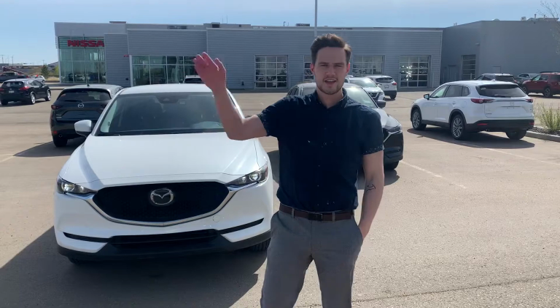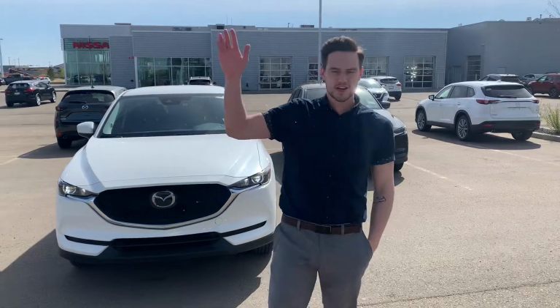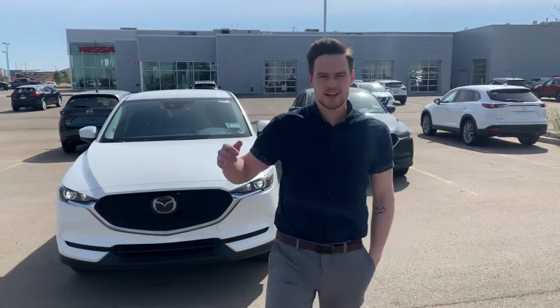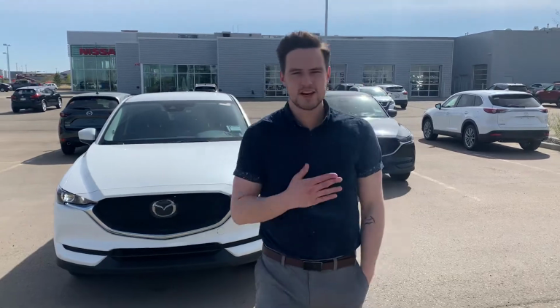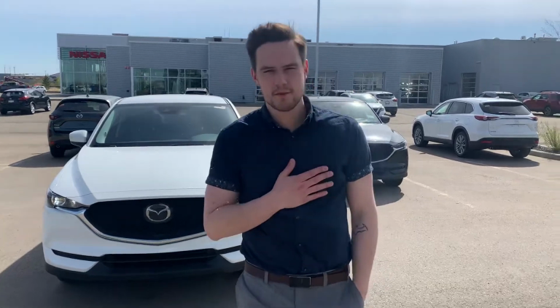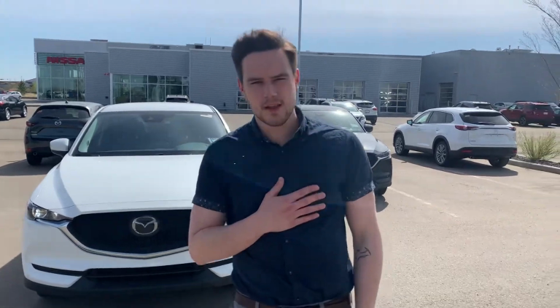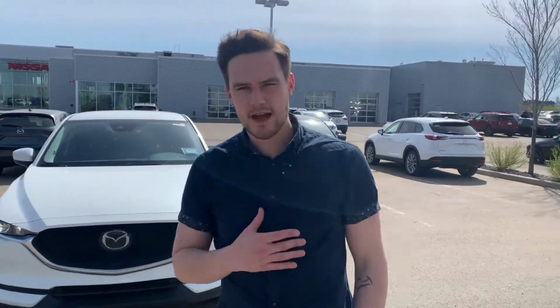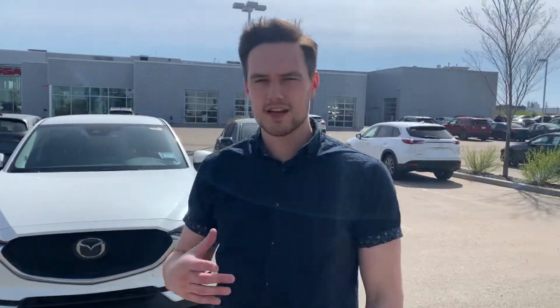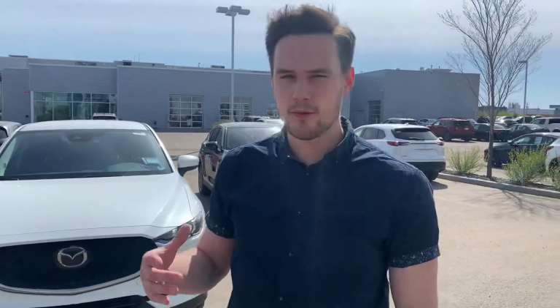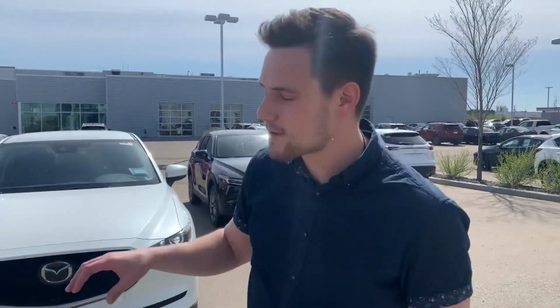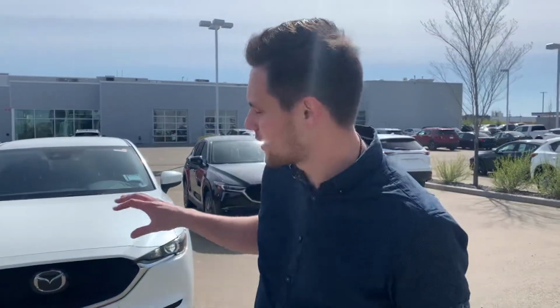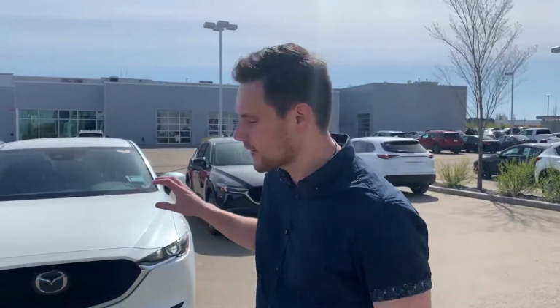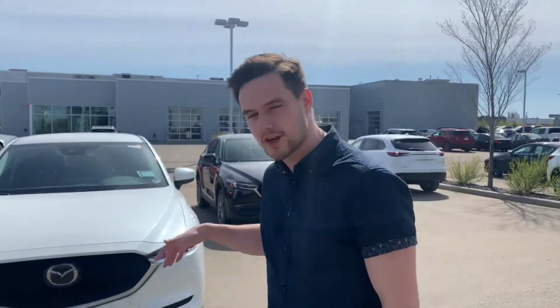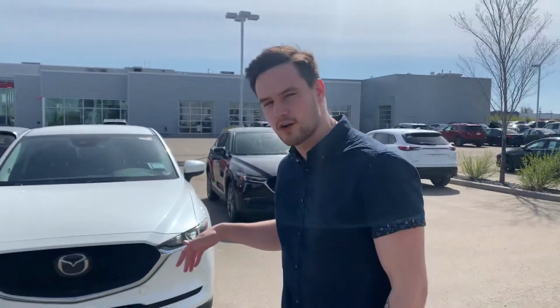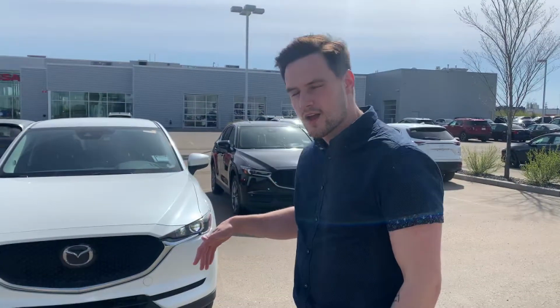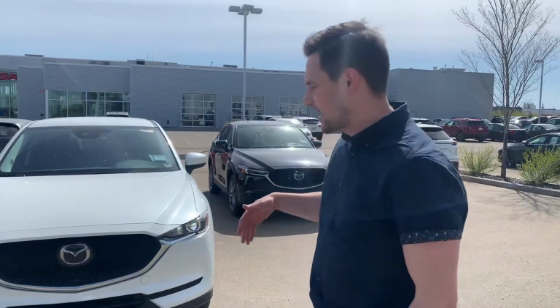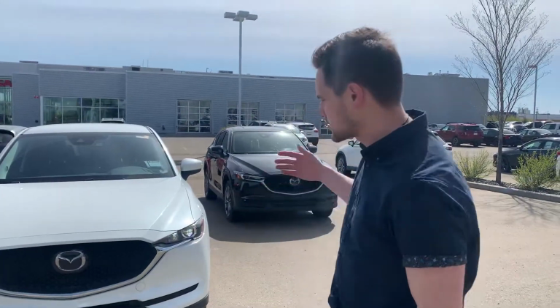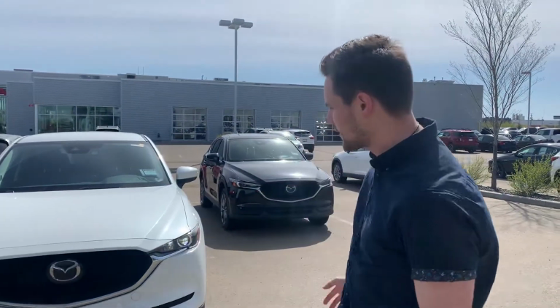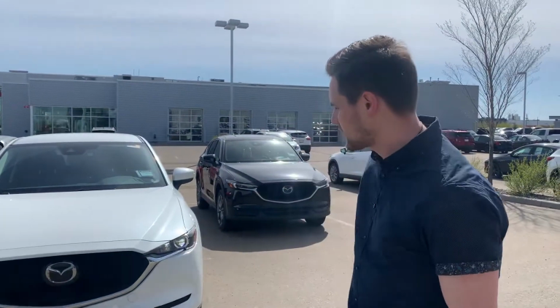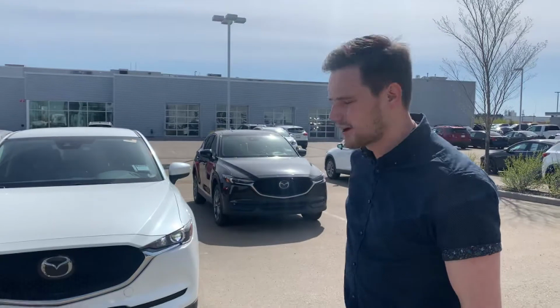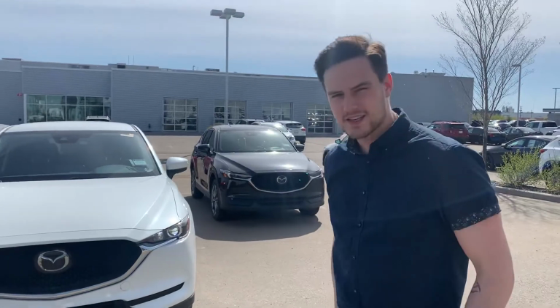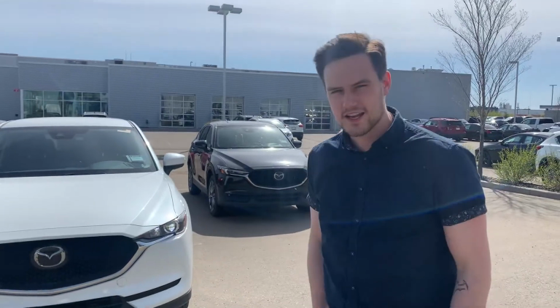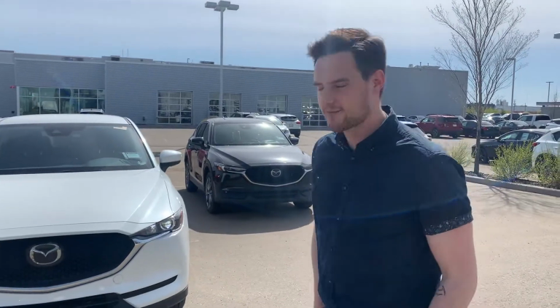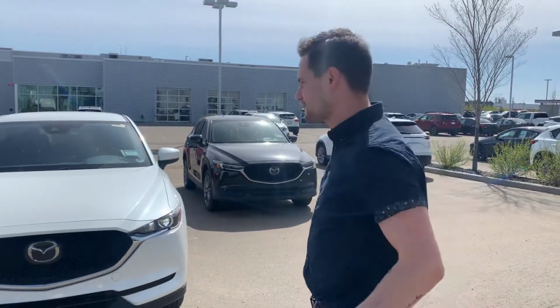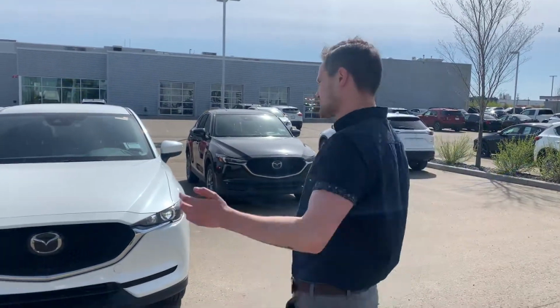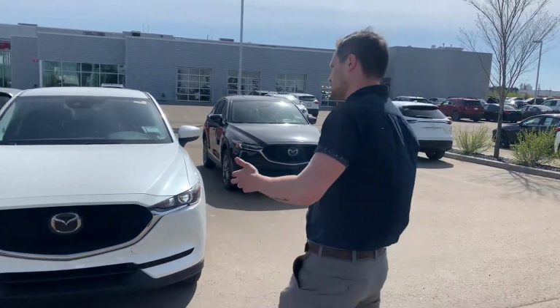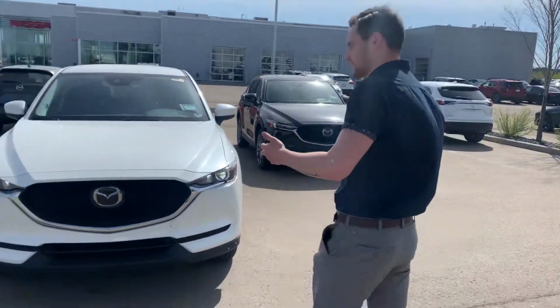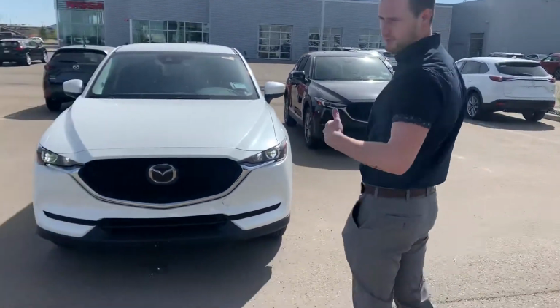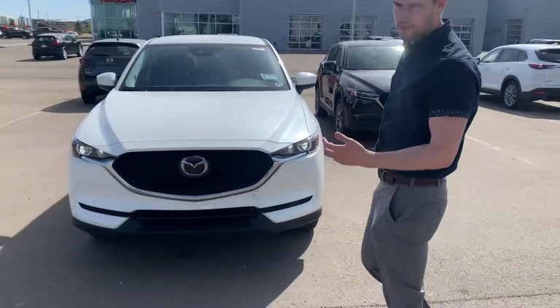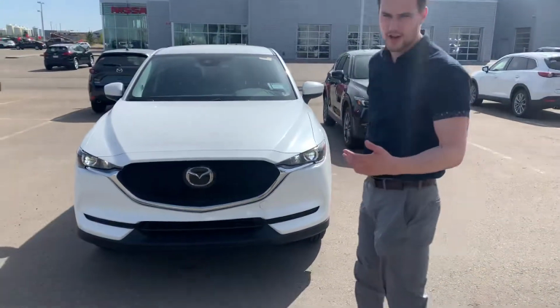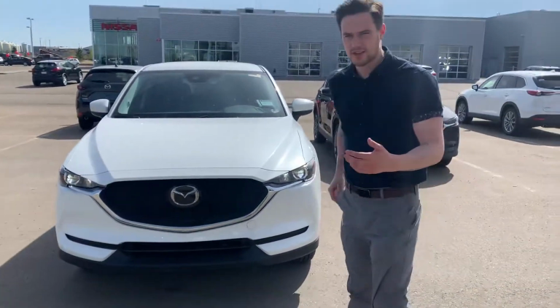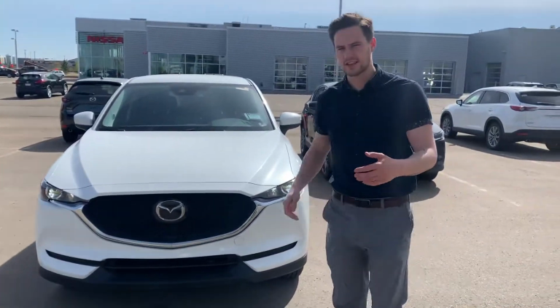Hey there Shante, Jared here from LA Mazda. I wanted to make you a quick video to show you everything on this CX-5, make sure that it's the right trim level for you and everything like that.